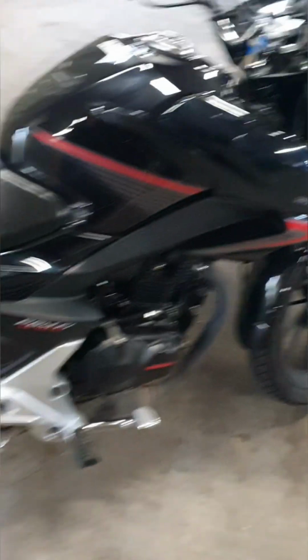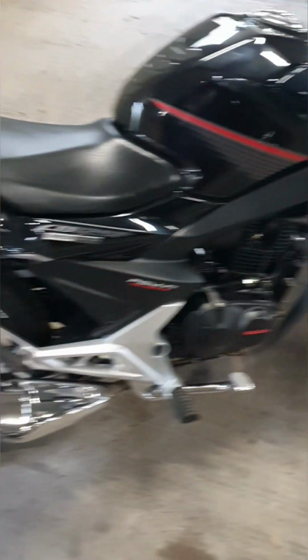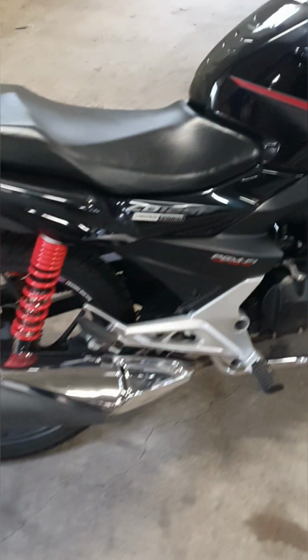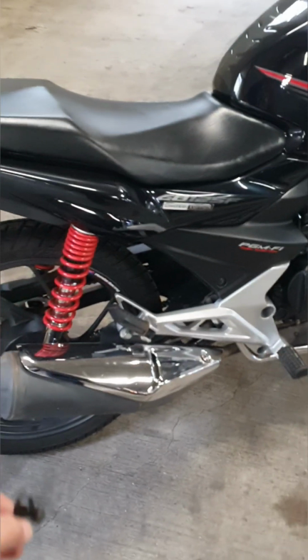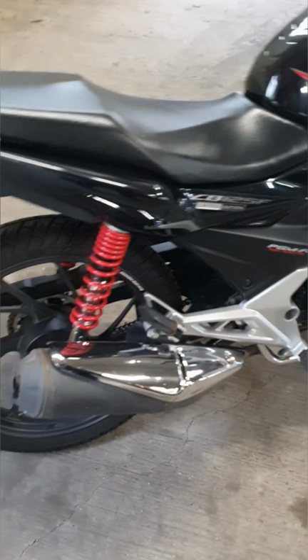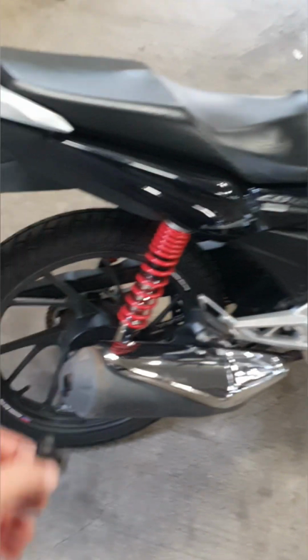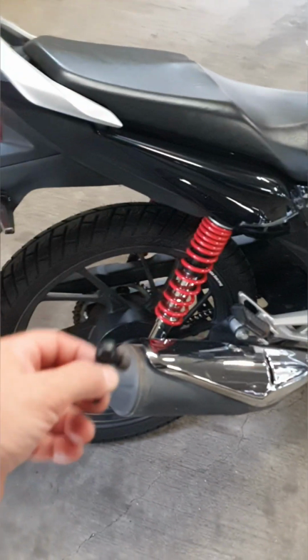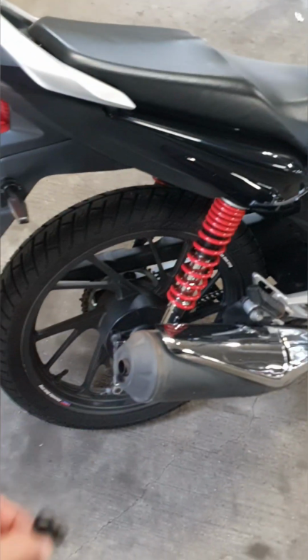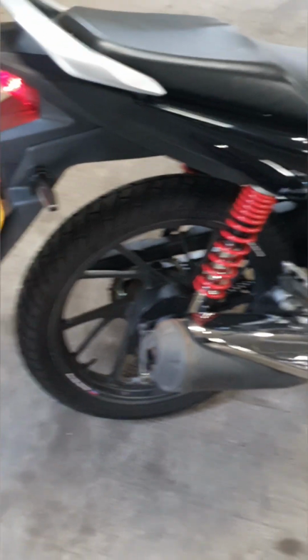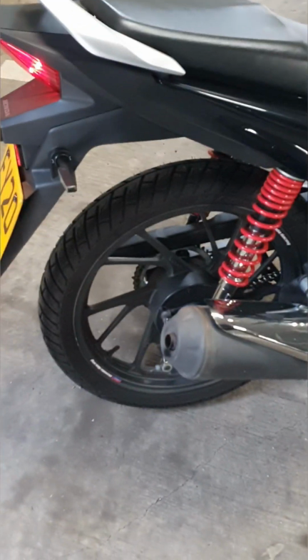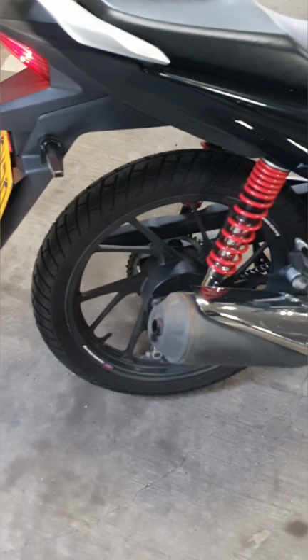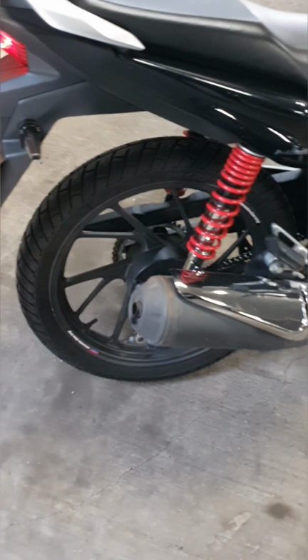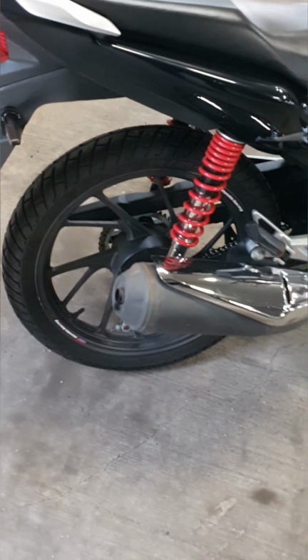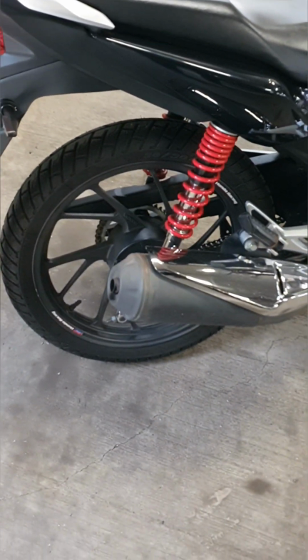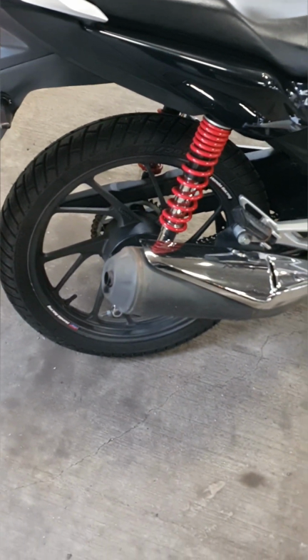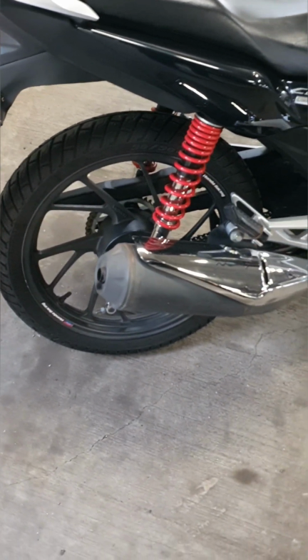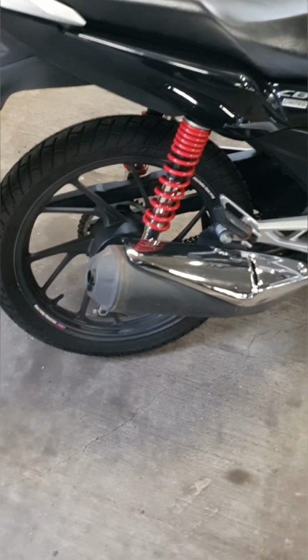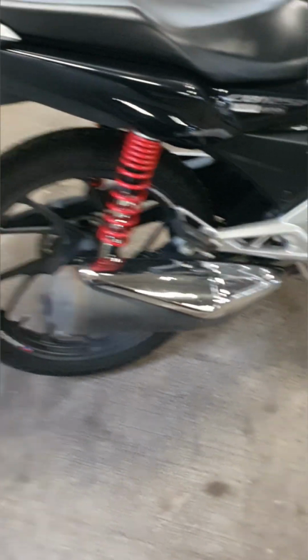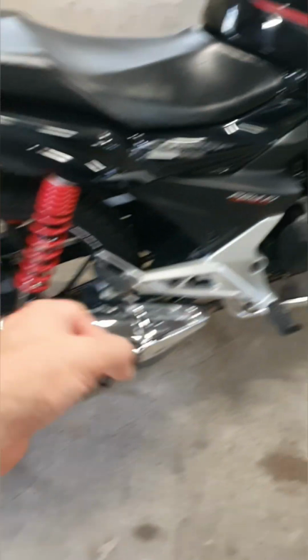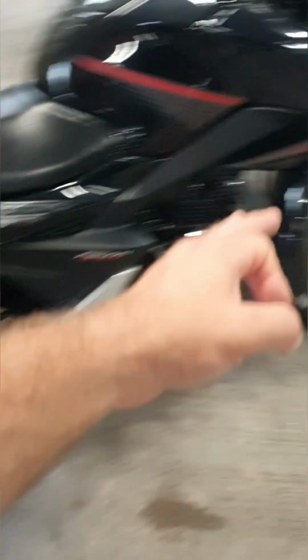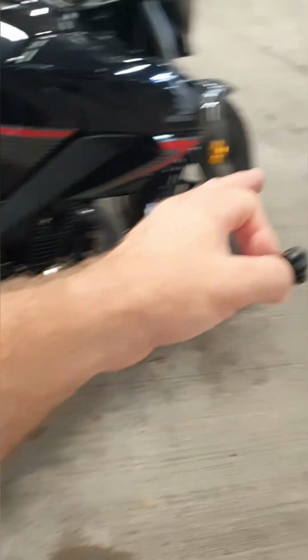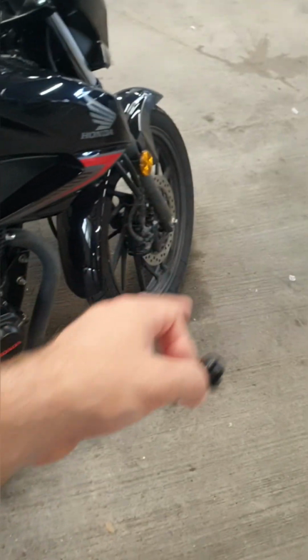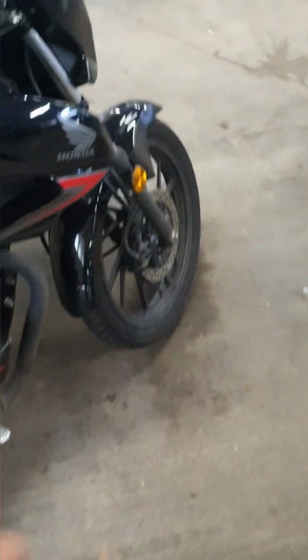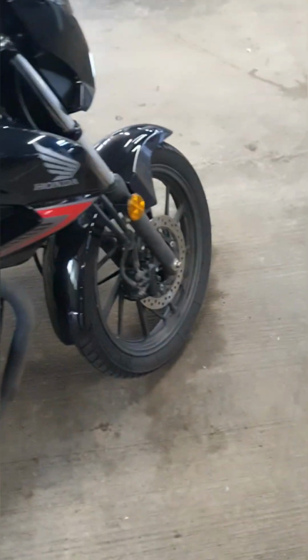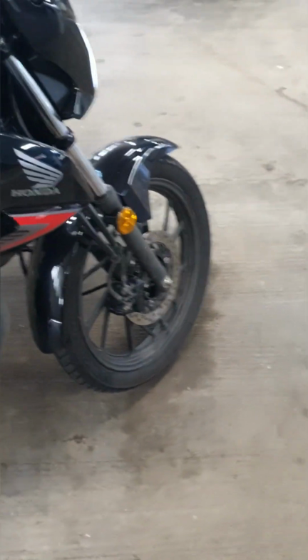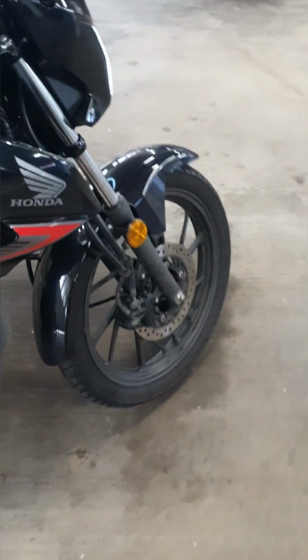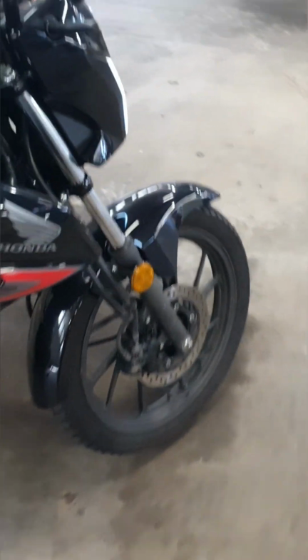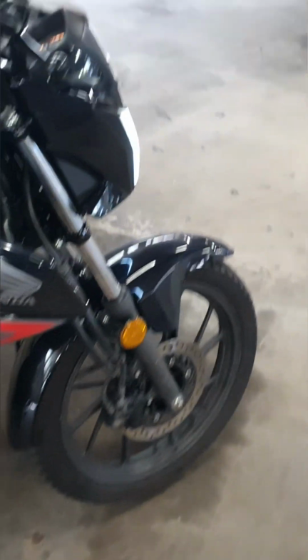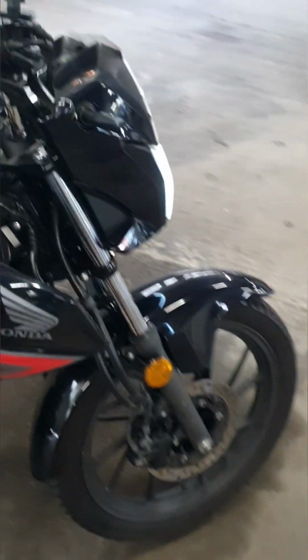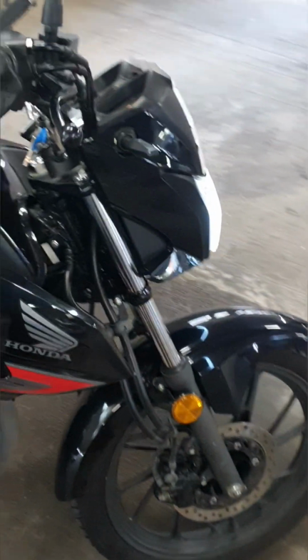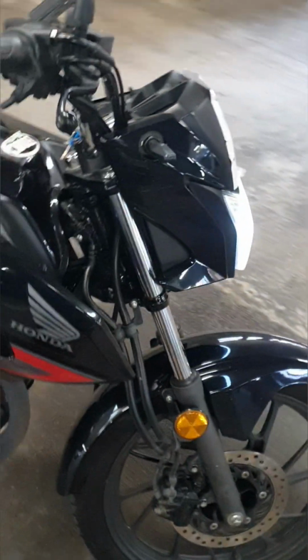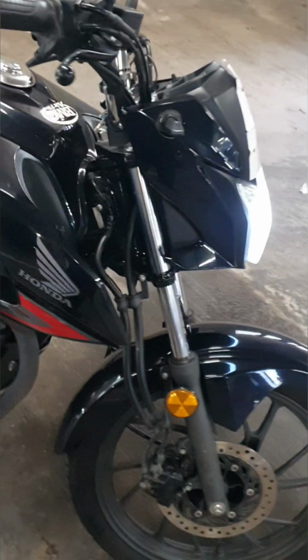The sprocket is new, chain is new, tyre is new — well, at the back. The front one is pretty new.